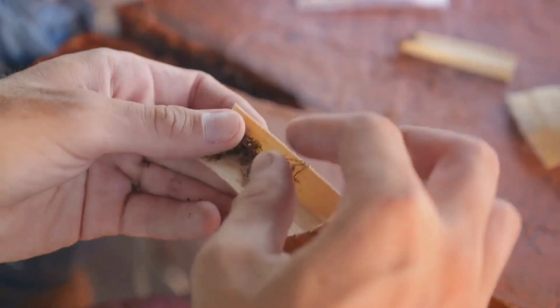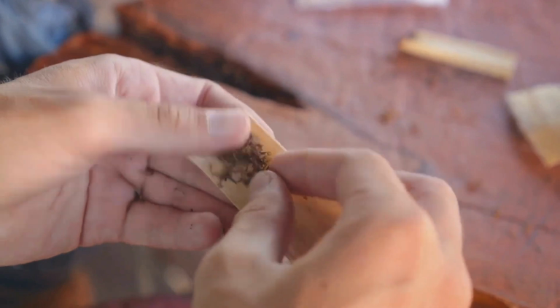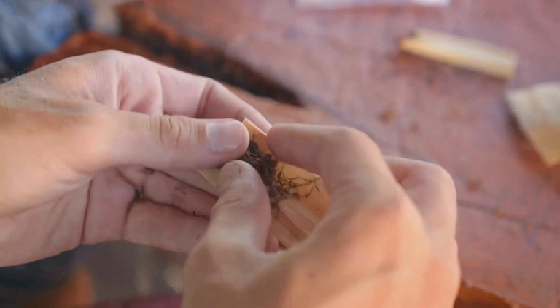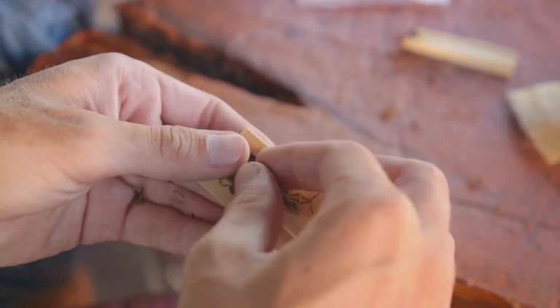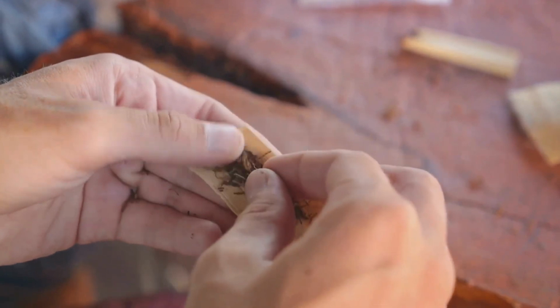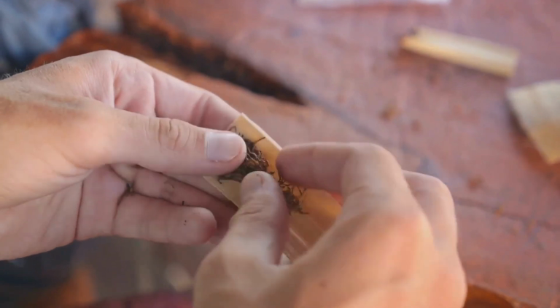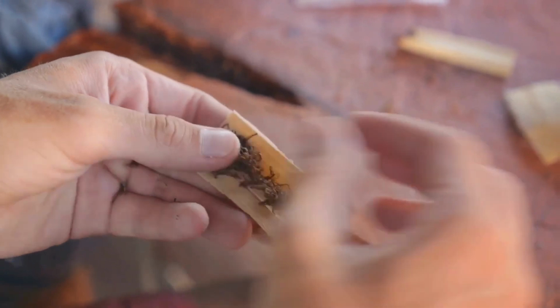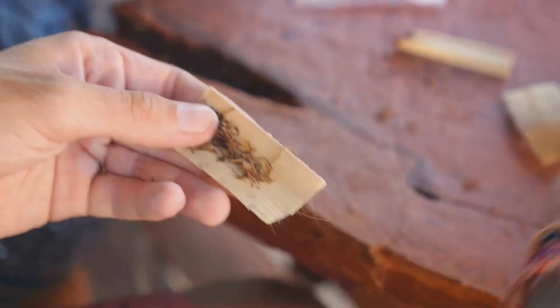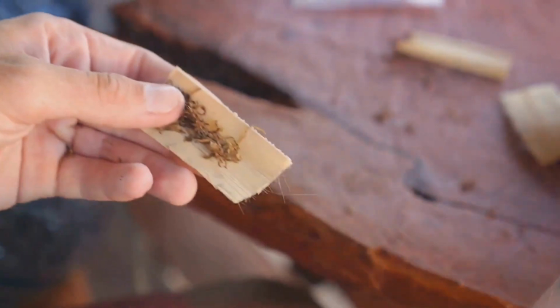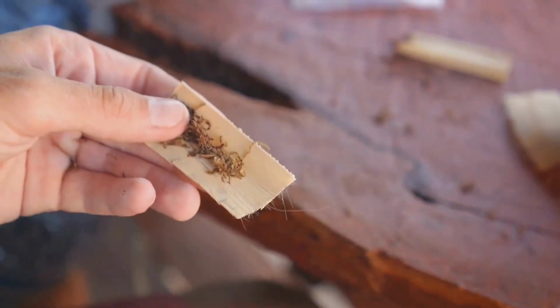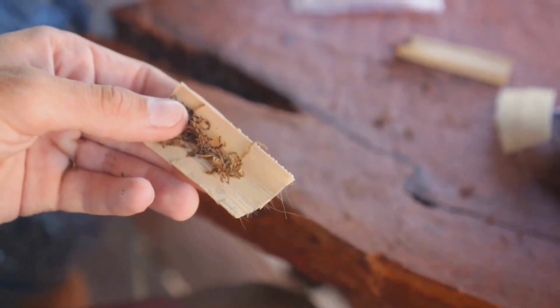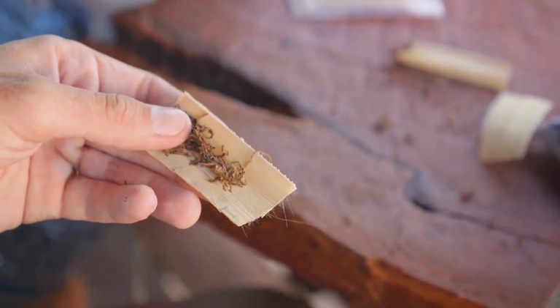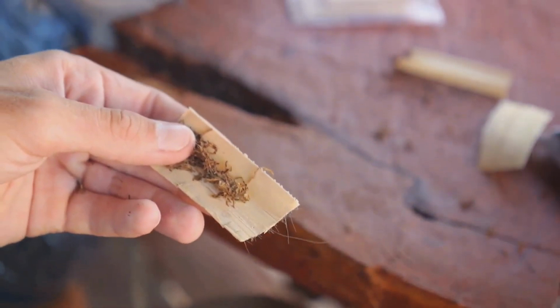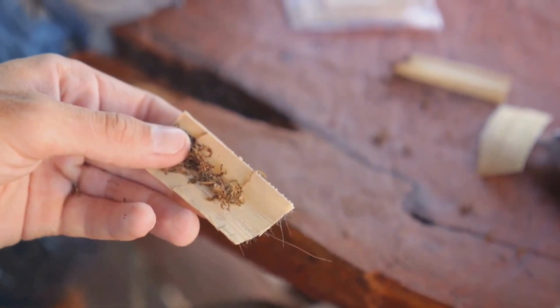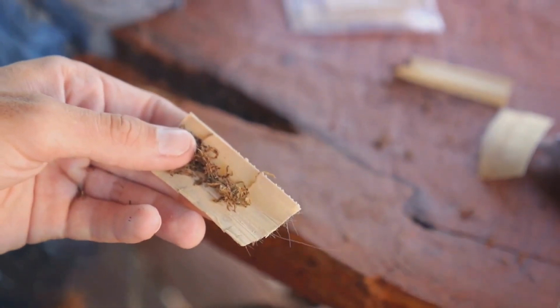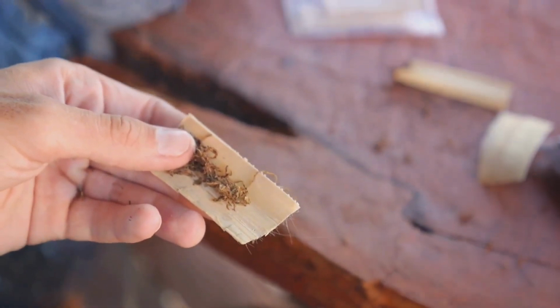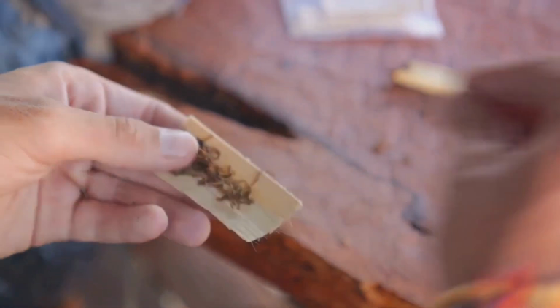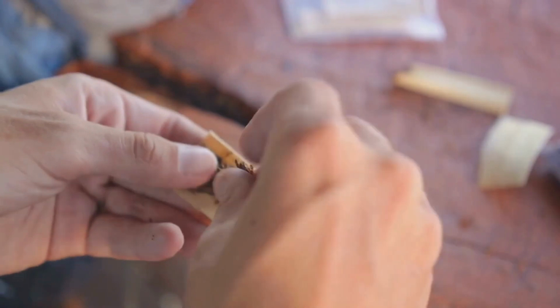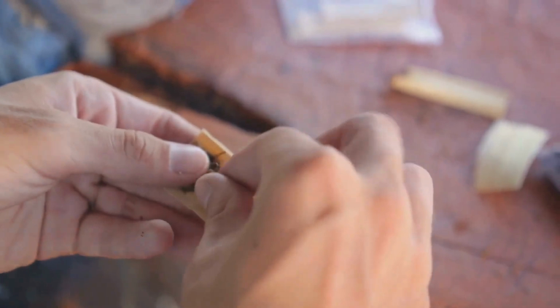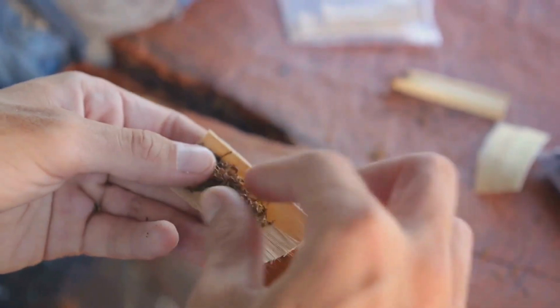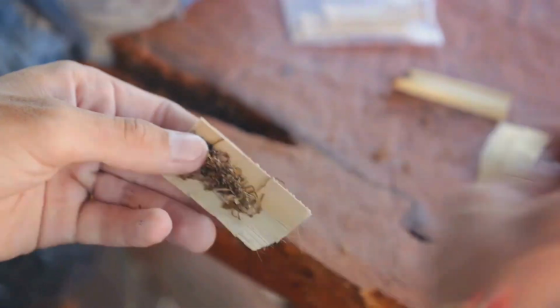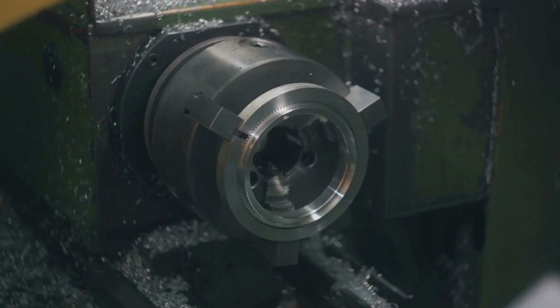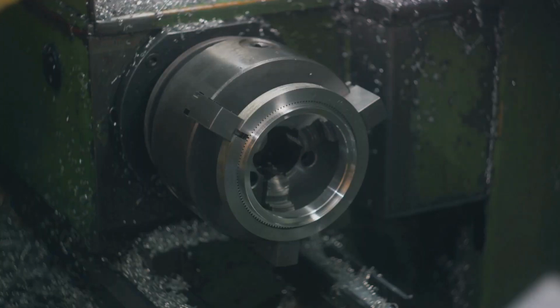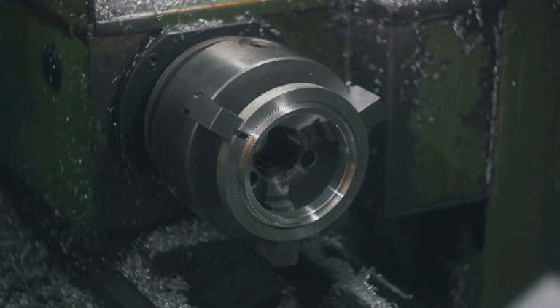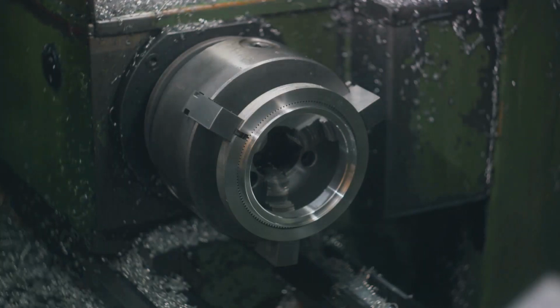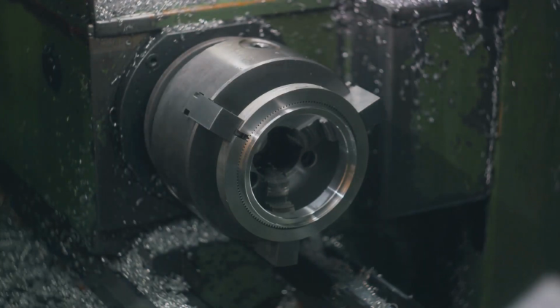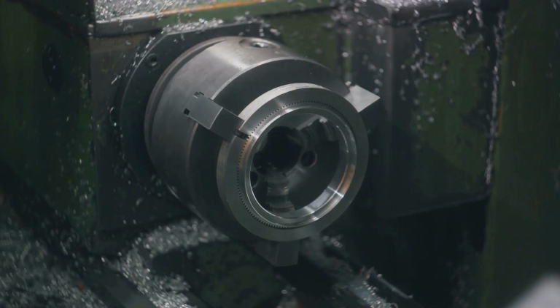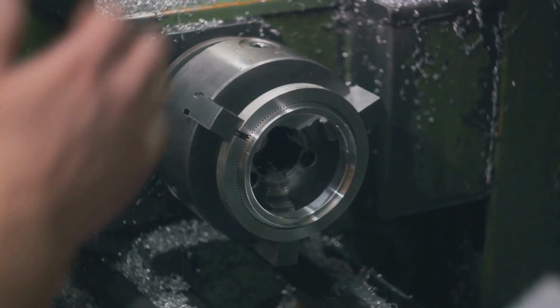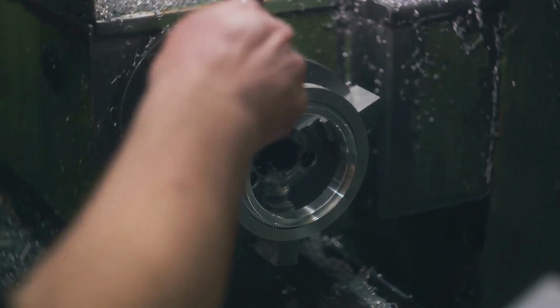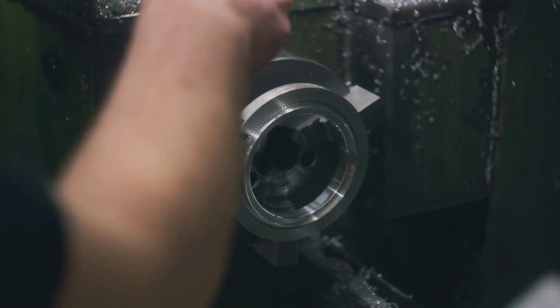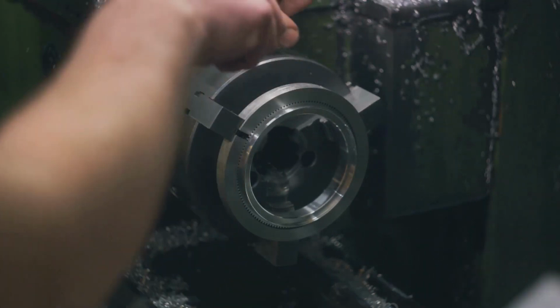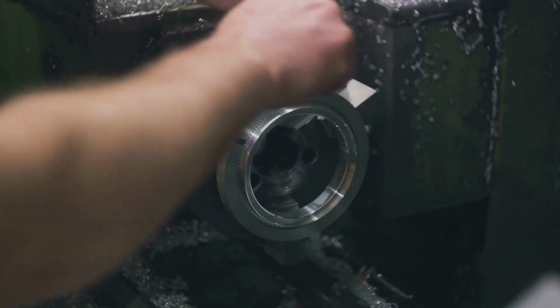Built with a spring-loaded release, the stainless steel blade is housed in a sleek ergonomic body that fits comfortably in your hand. It's a piece of precision engineering that enhances your cigar experience.